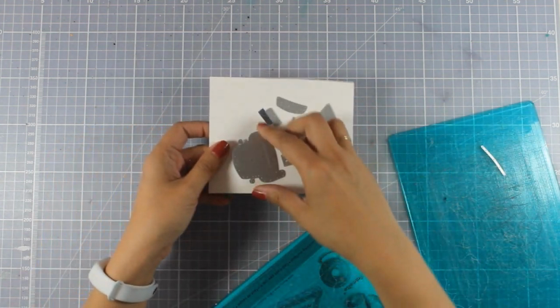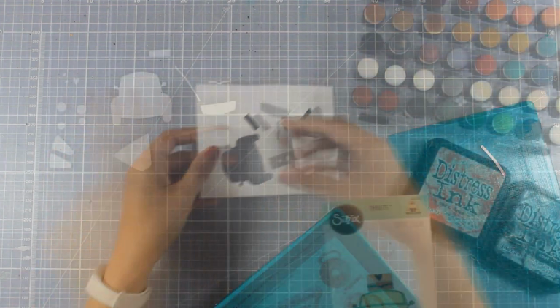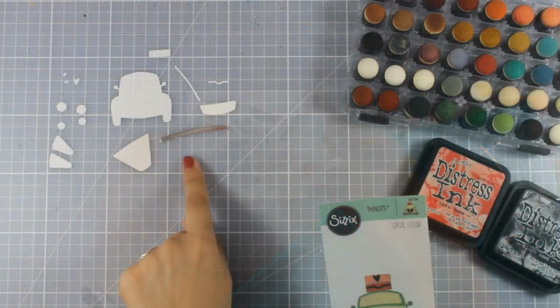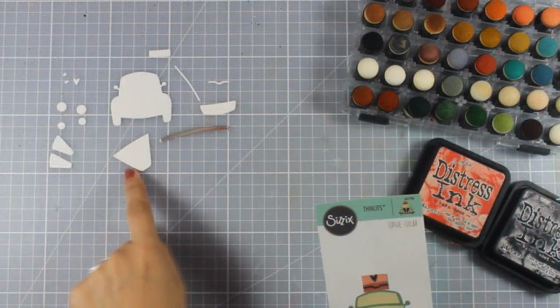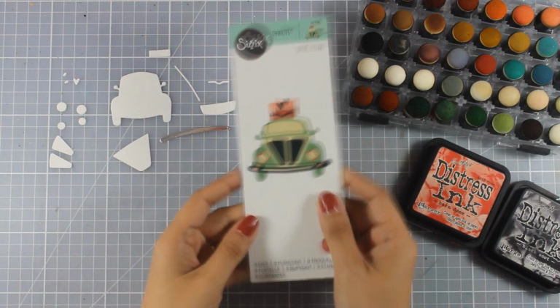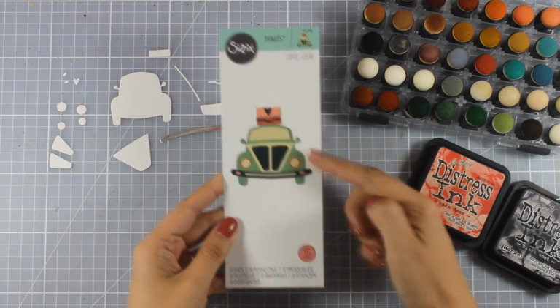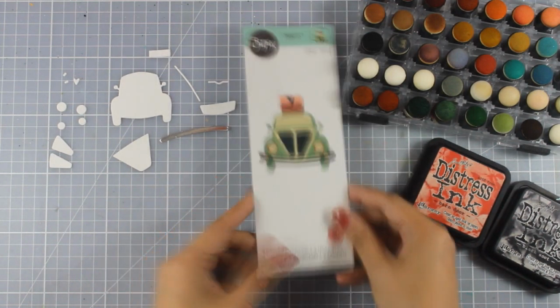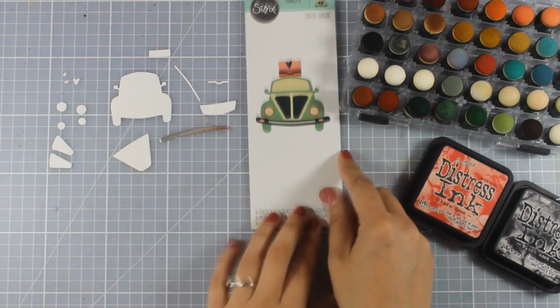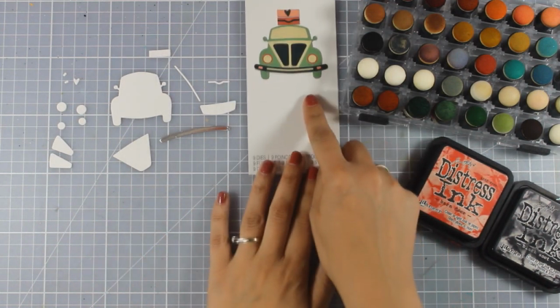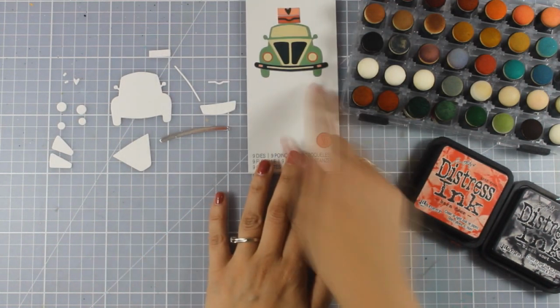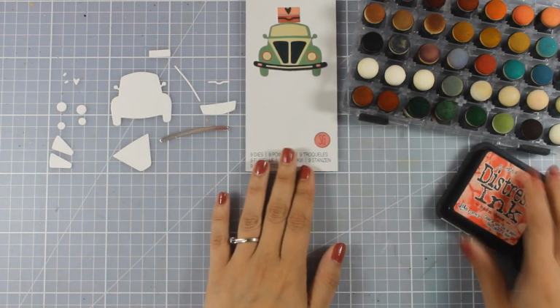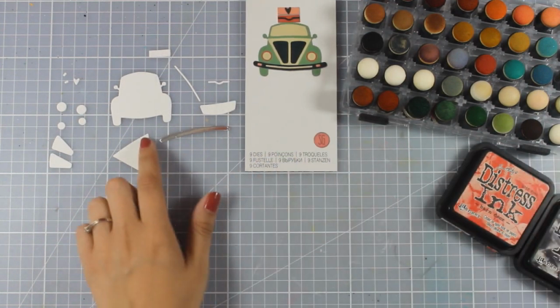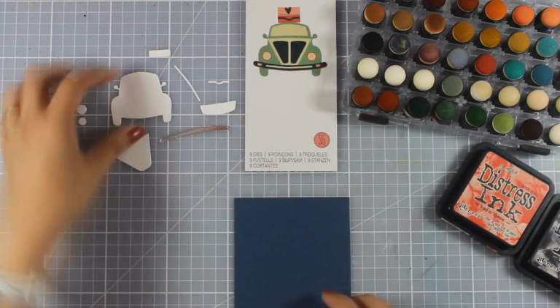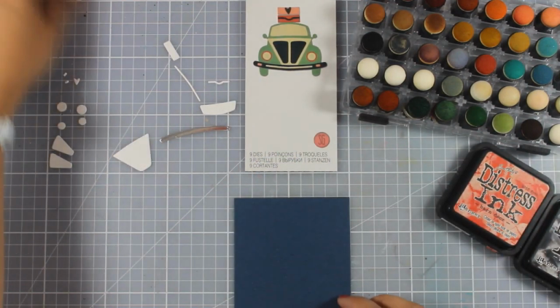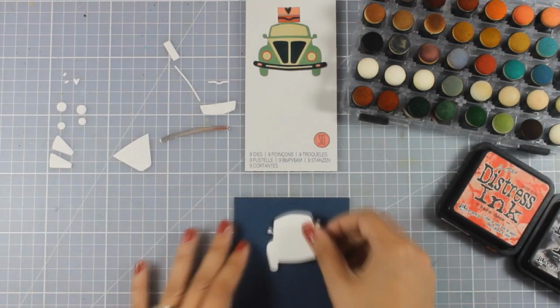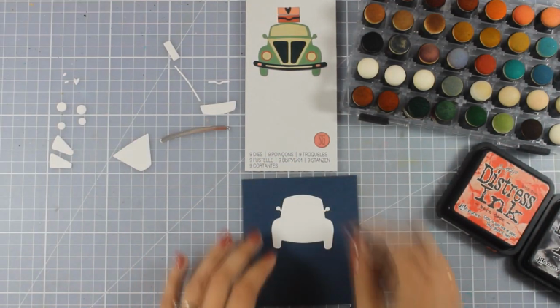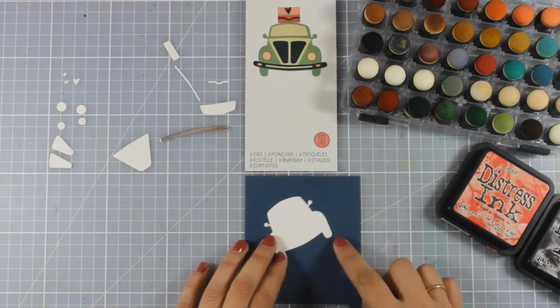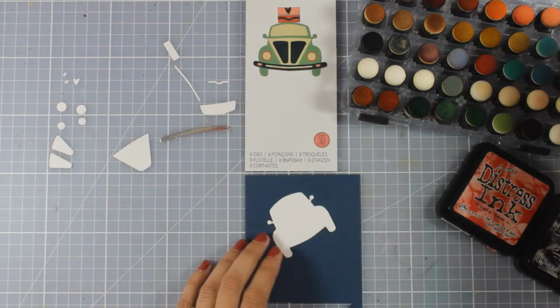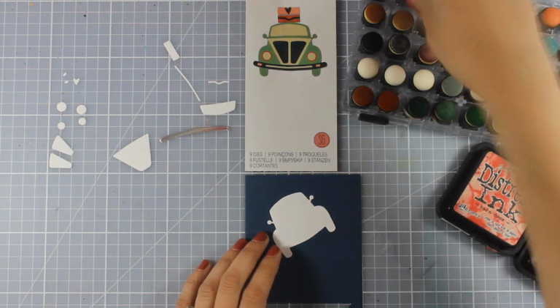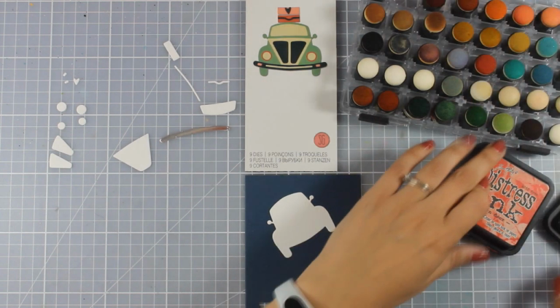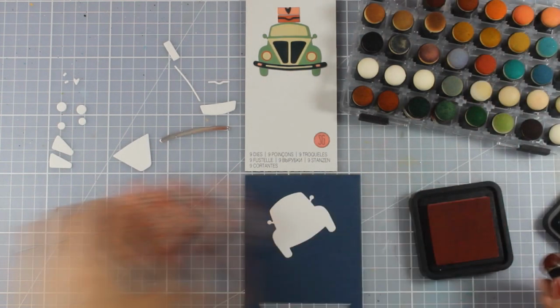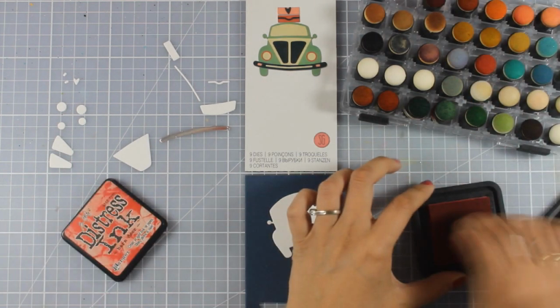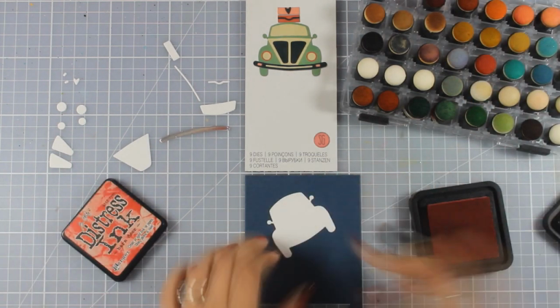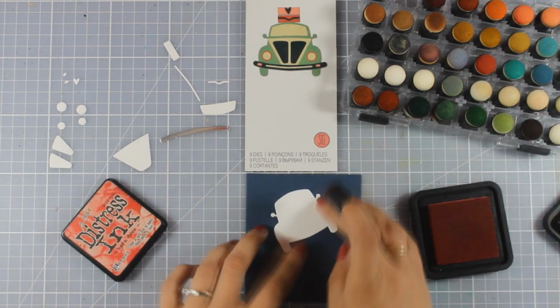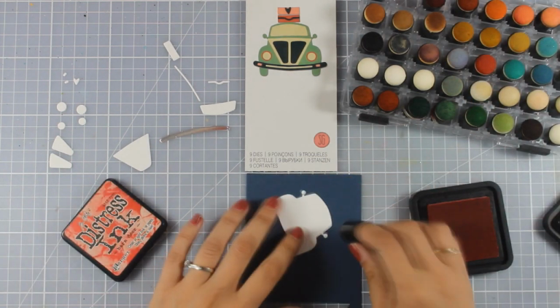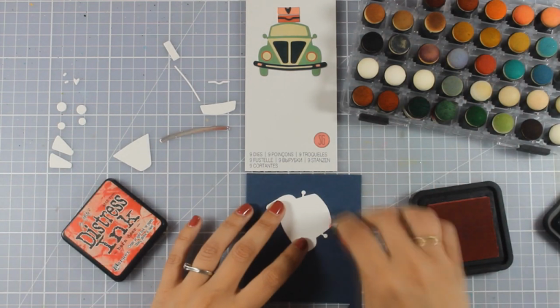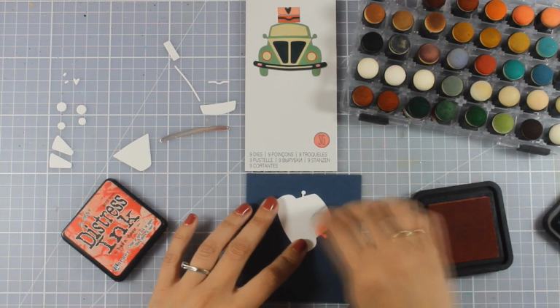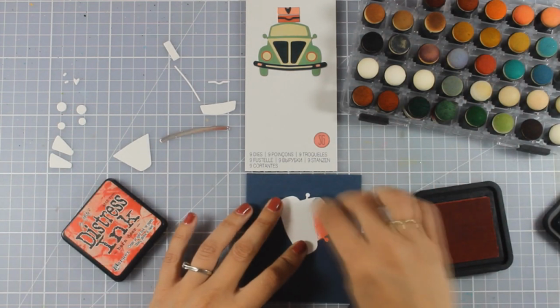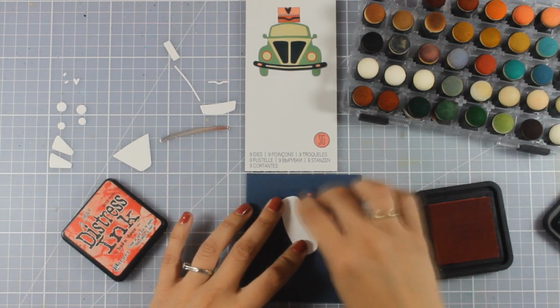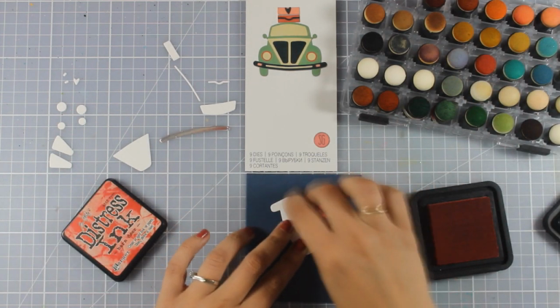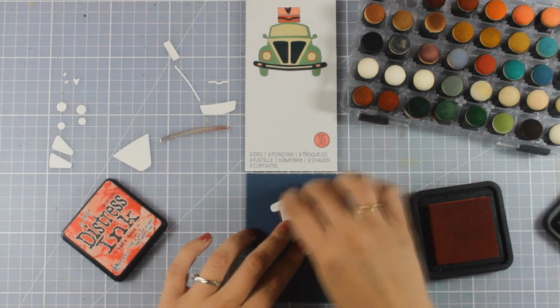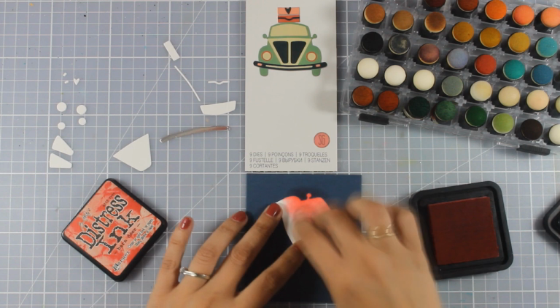Now I have all the little parts ready to go and cut out, and it's always very easy if you keep this image close by as a reference so you know where each part is going to go.